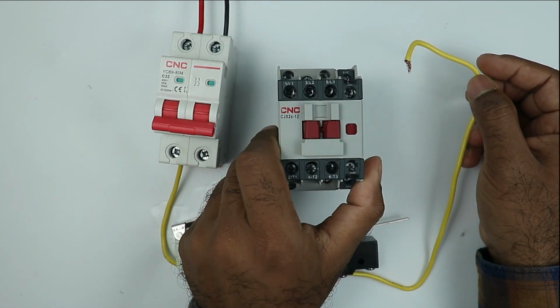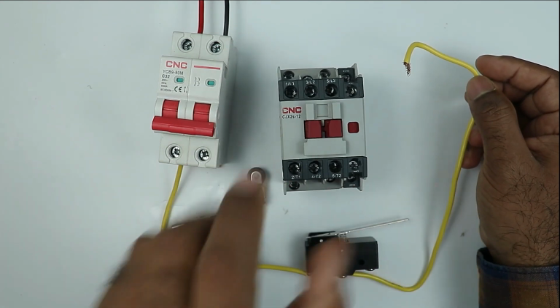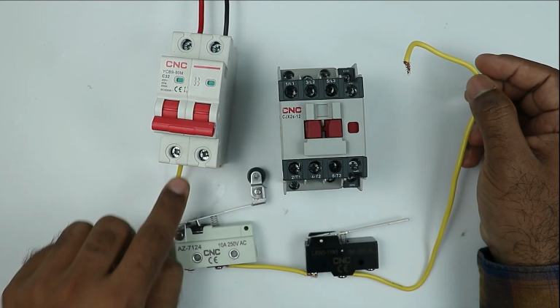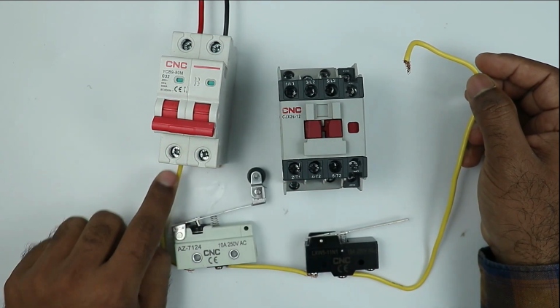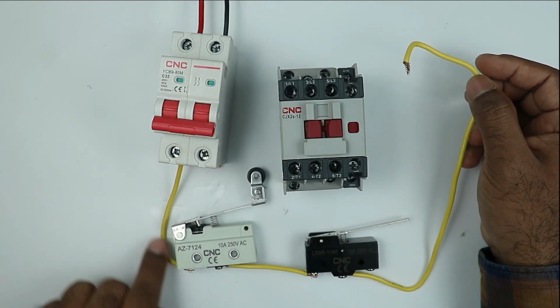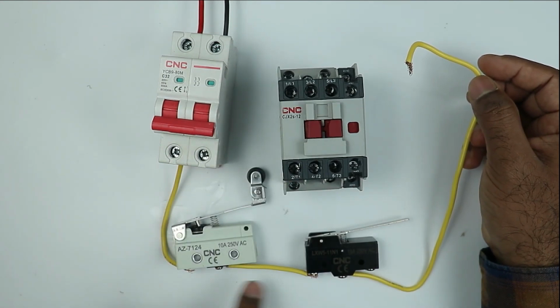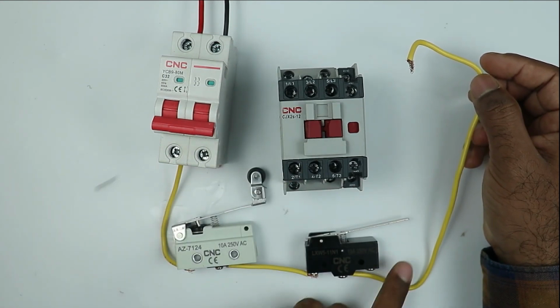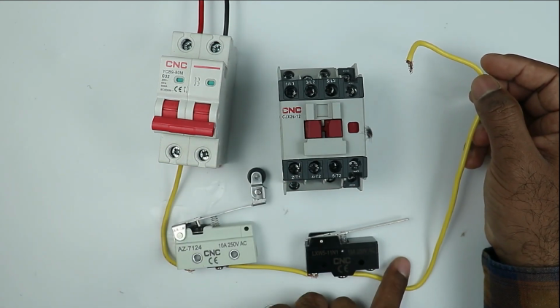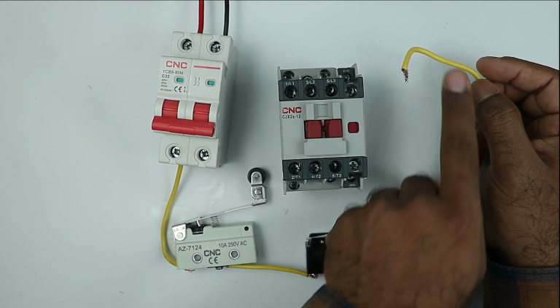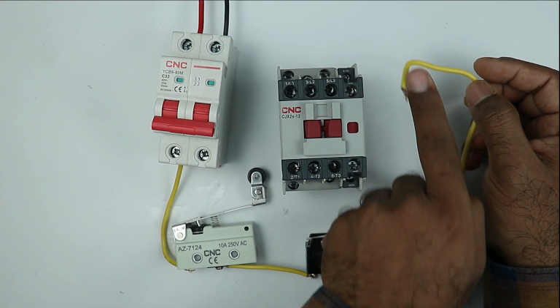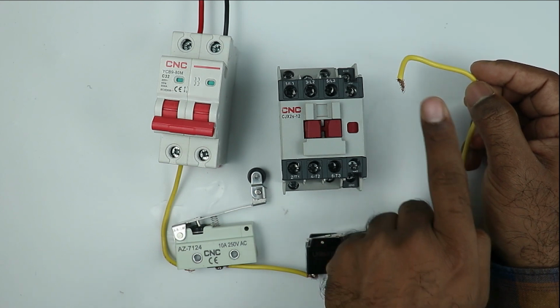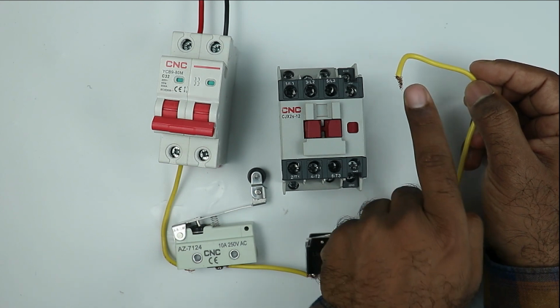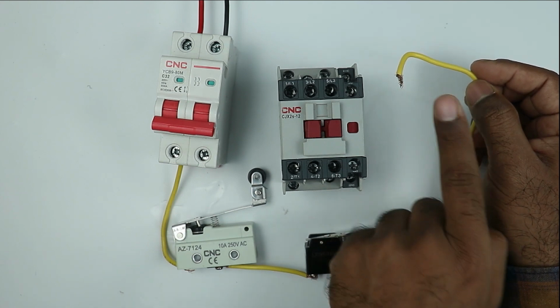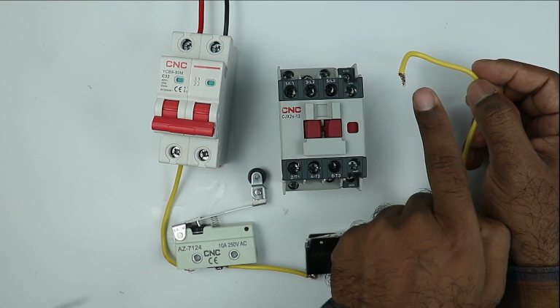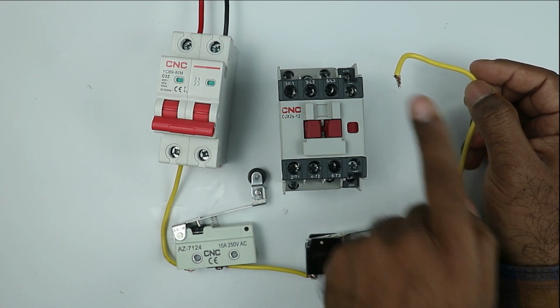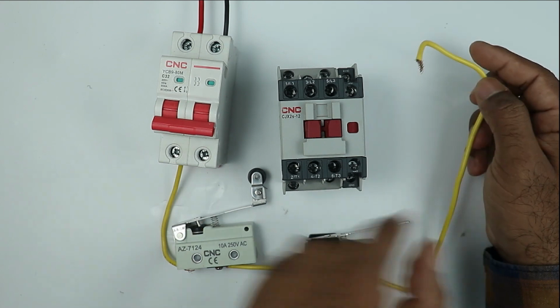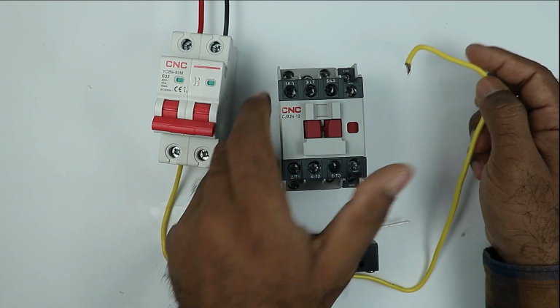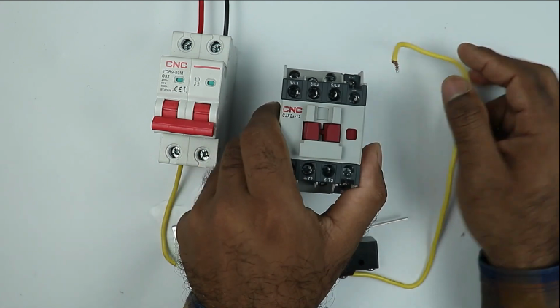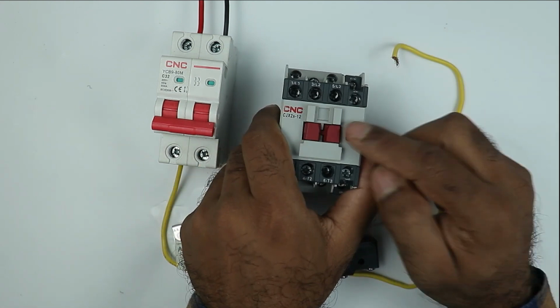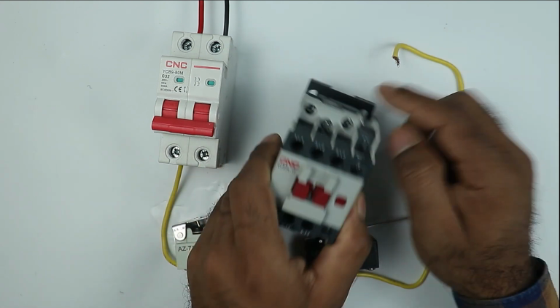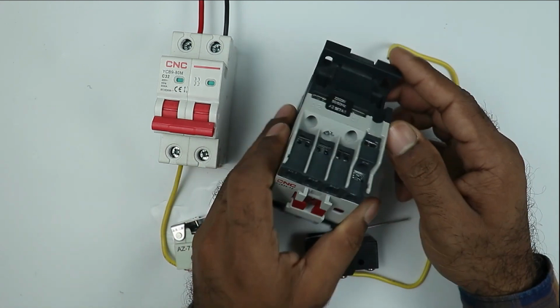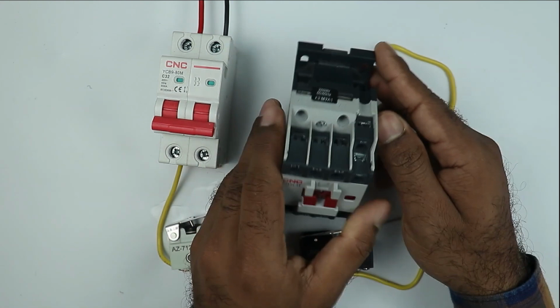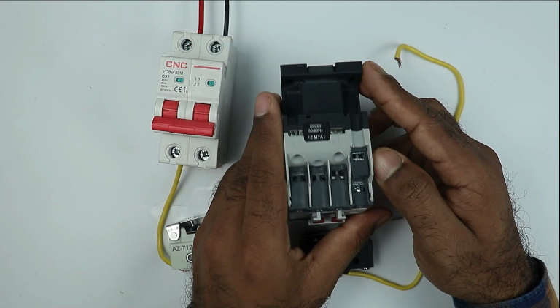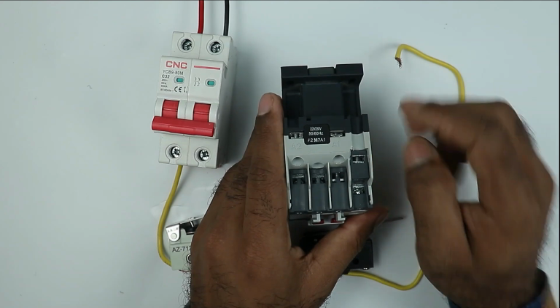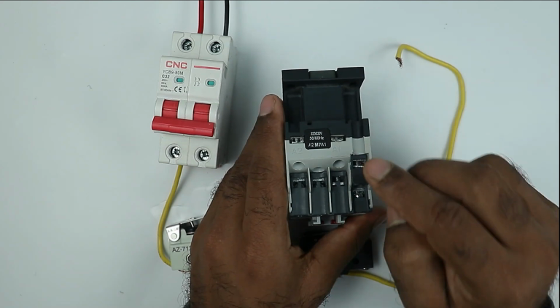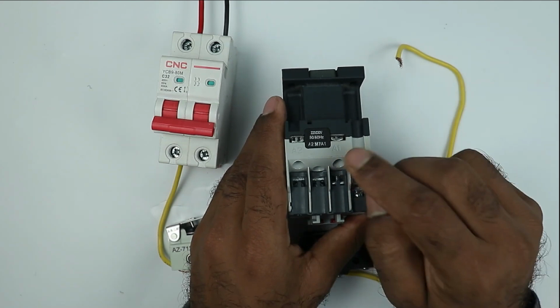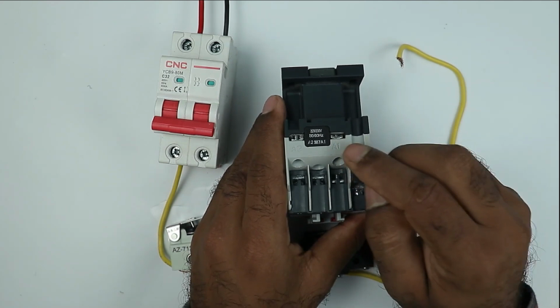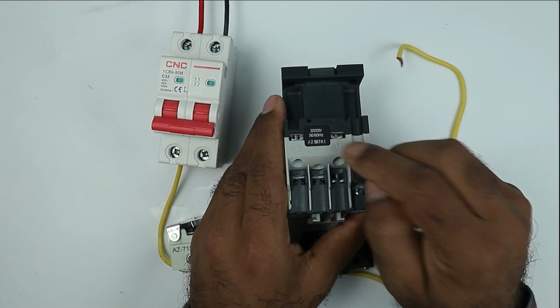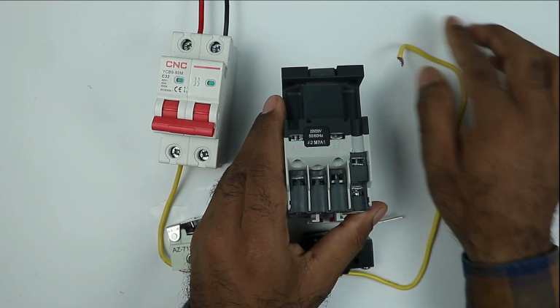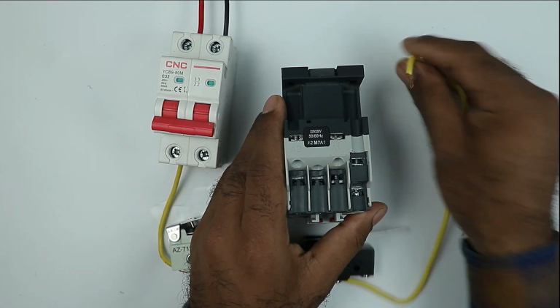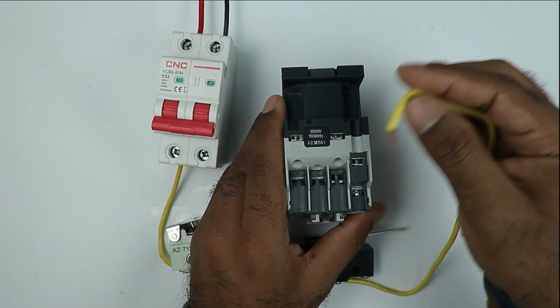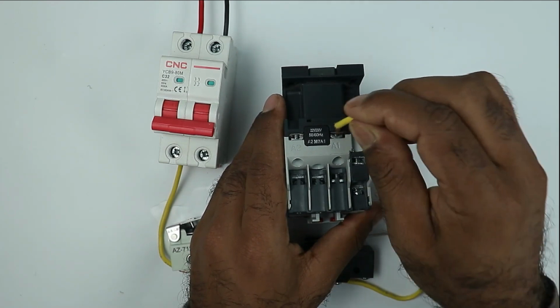We used phase supply here for controlling, so the output we receive here is also phase supply. This phase supply is to be connected with the A1 terminal of the contactor. Here is the A1 terminal of the contactor, so I am connecting the wire here.